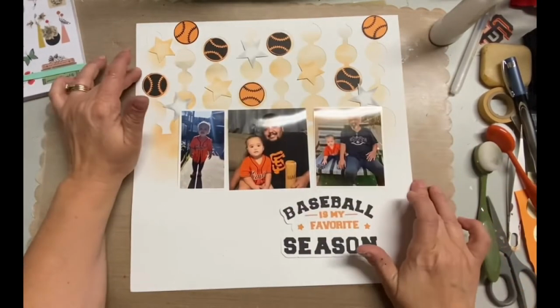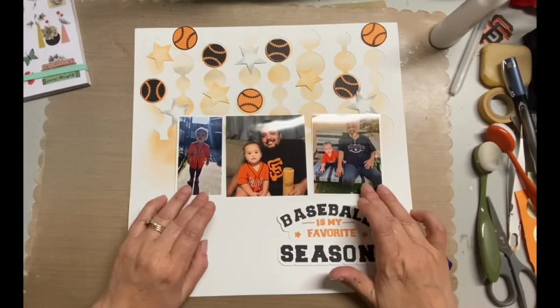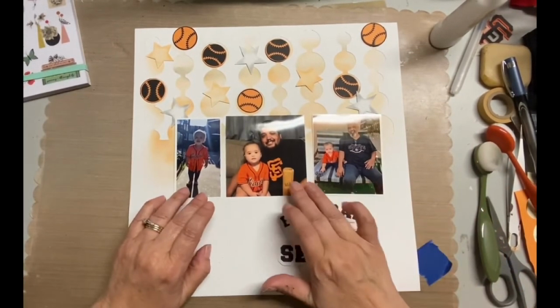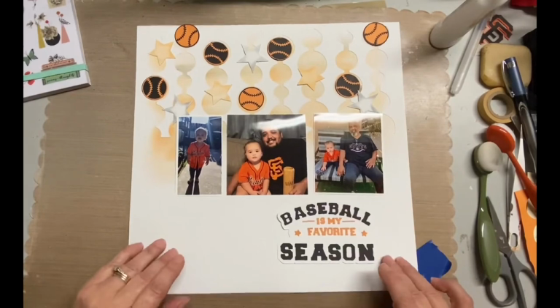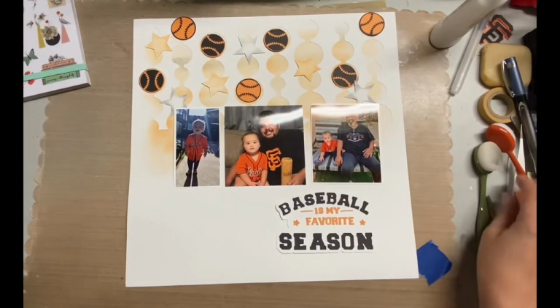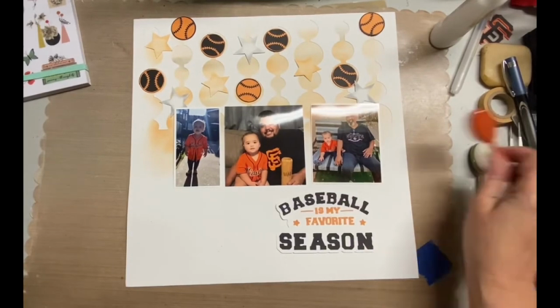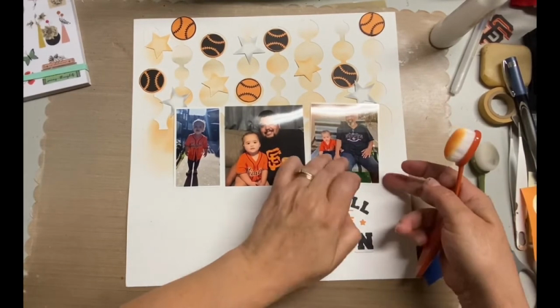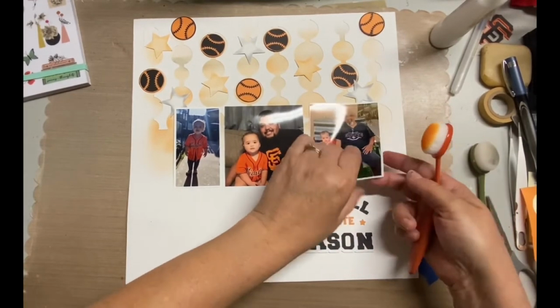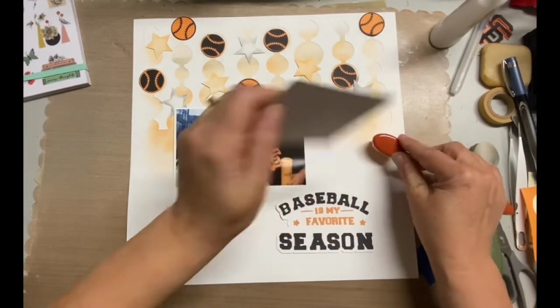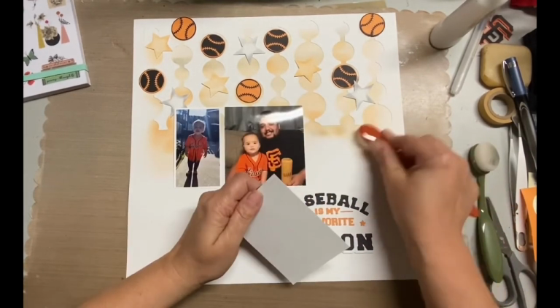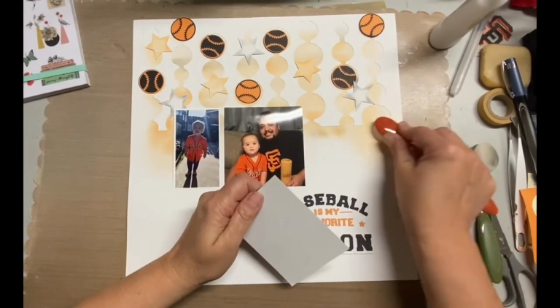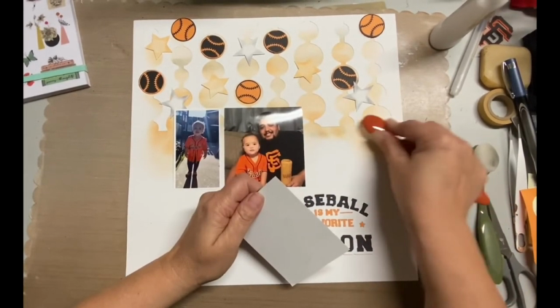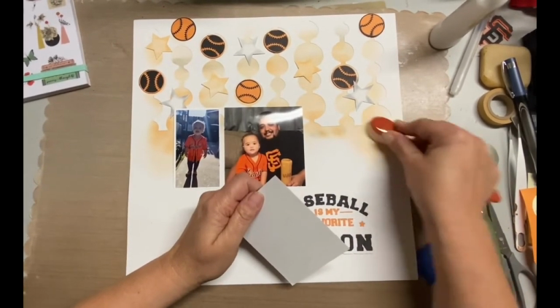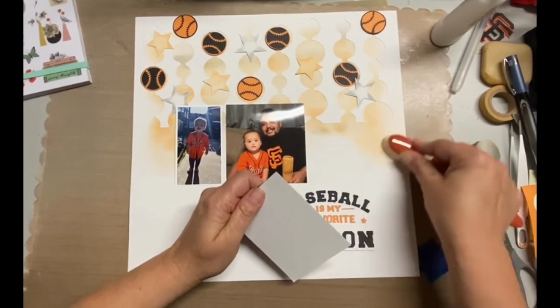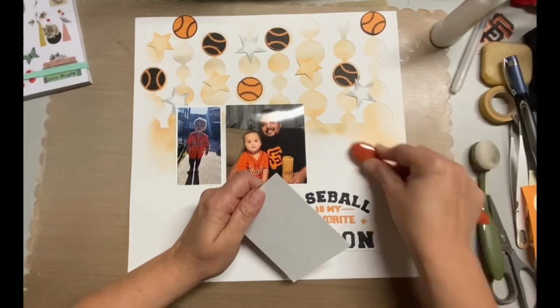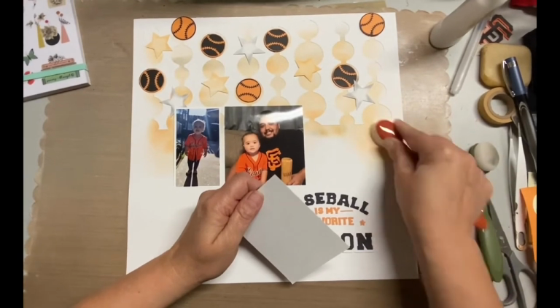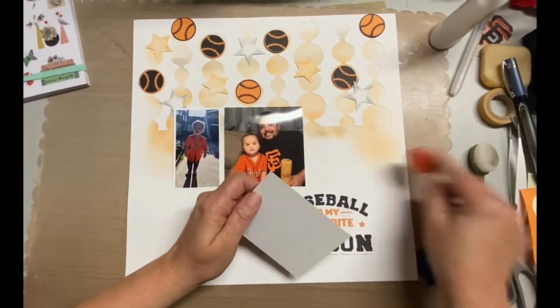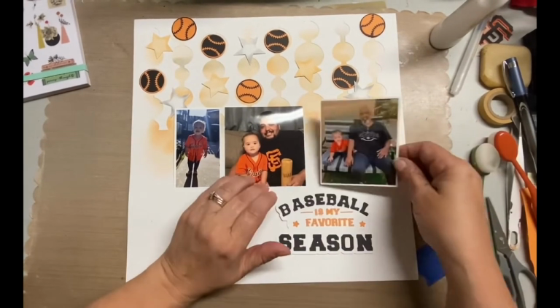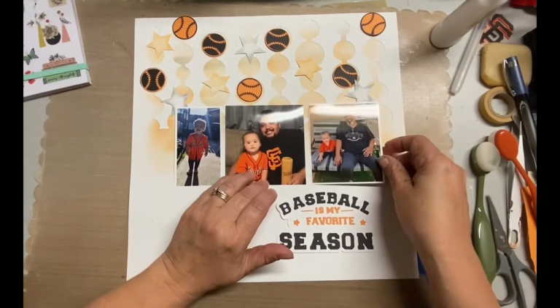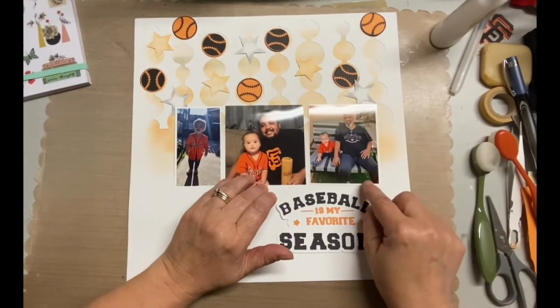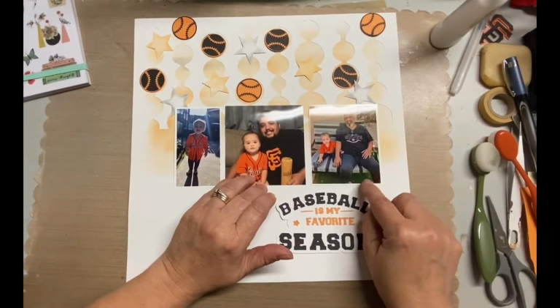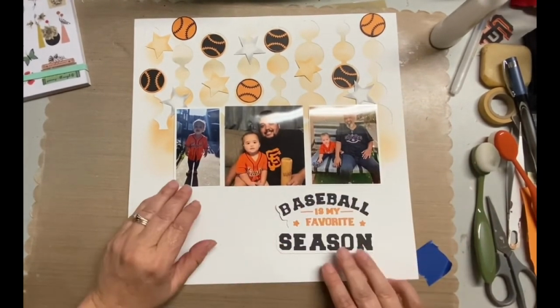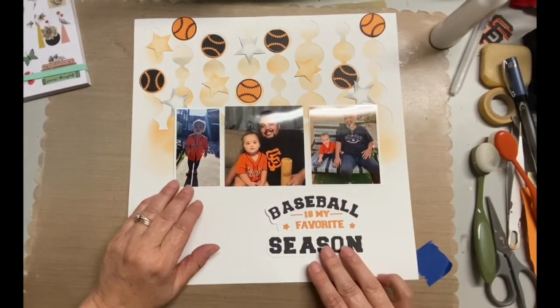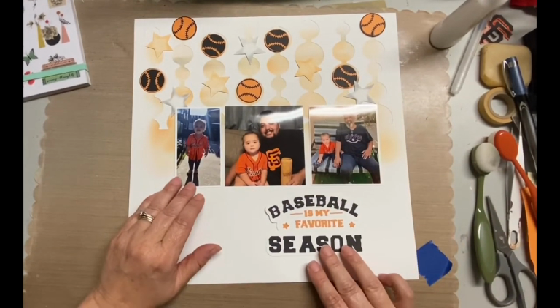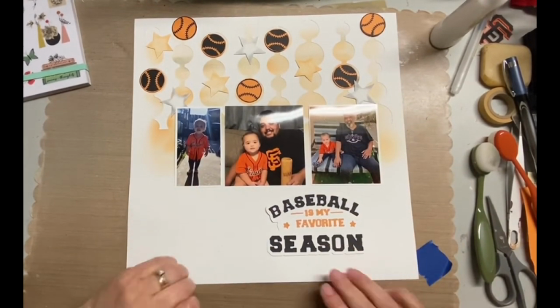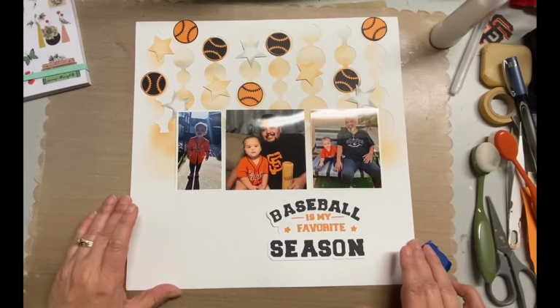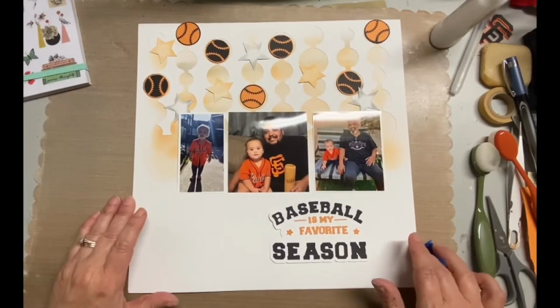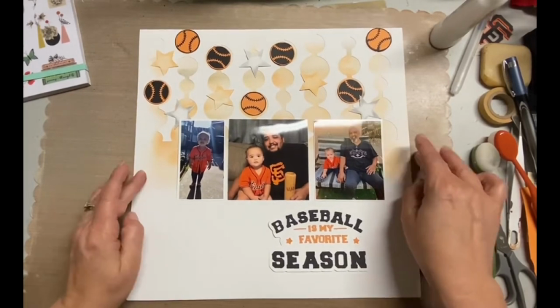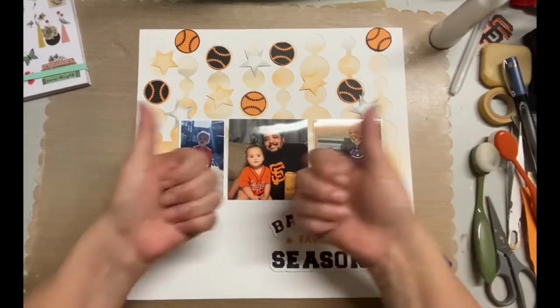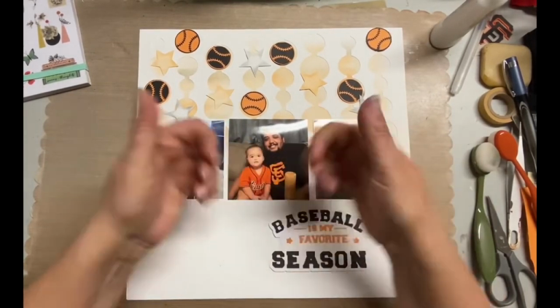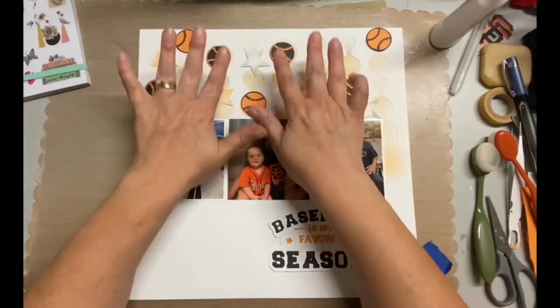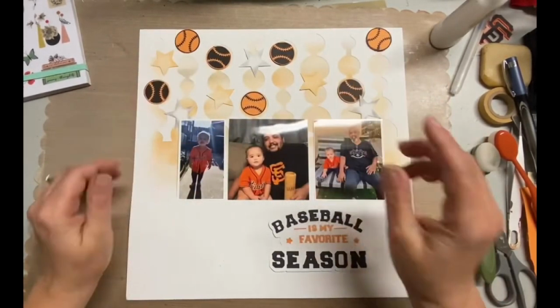We really love baseball in our family and this layout is from 2021. I was really happy that my husband and my son ended up taking pictures because we don't normally take pictures of opening day. But anyhow, I hope you like this.